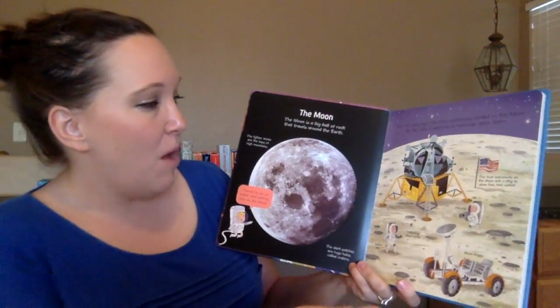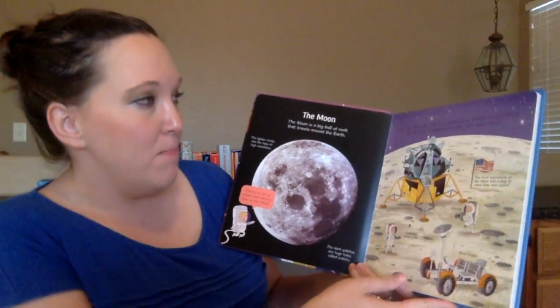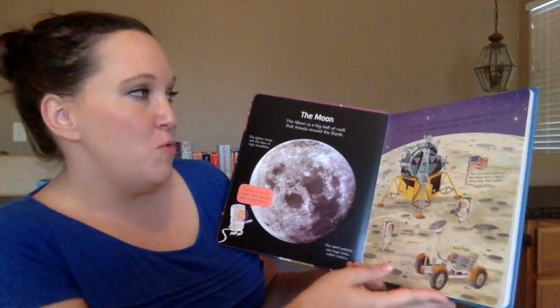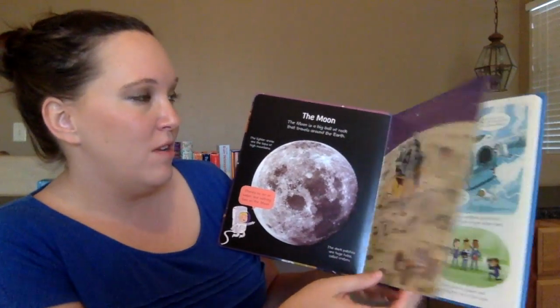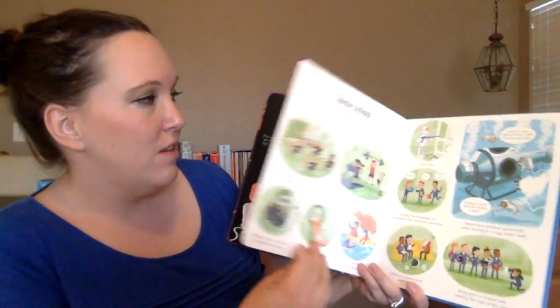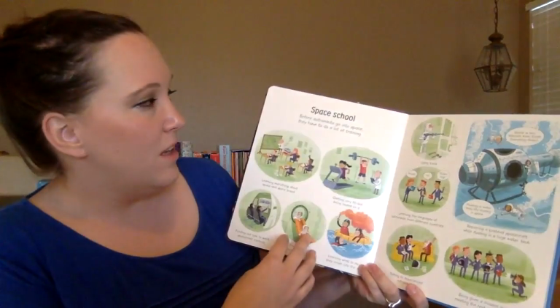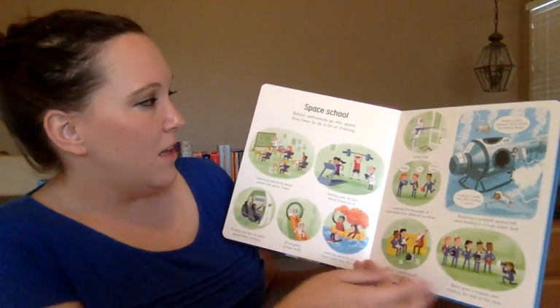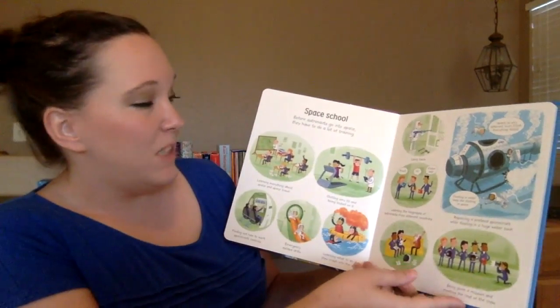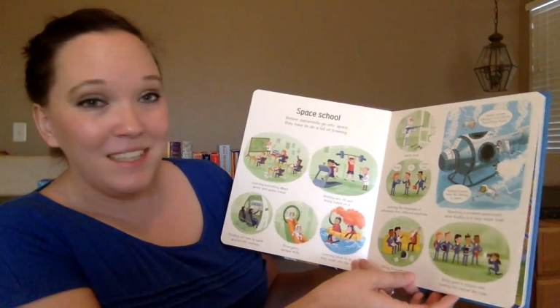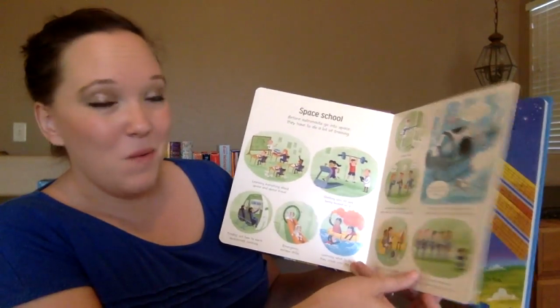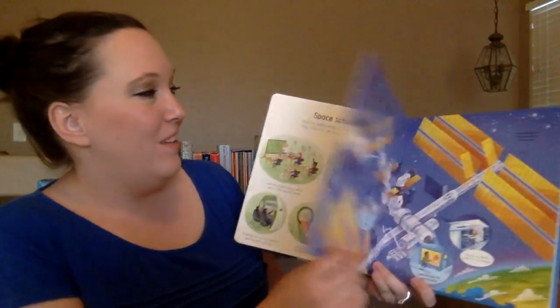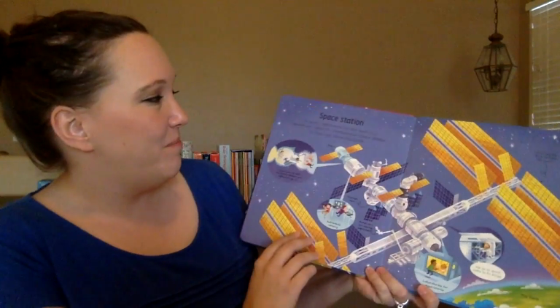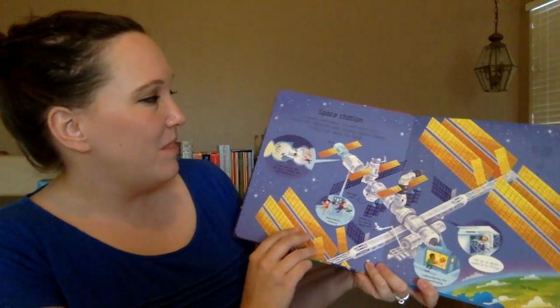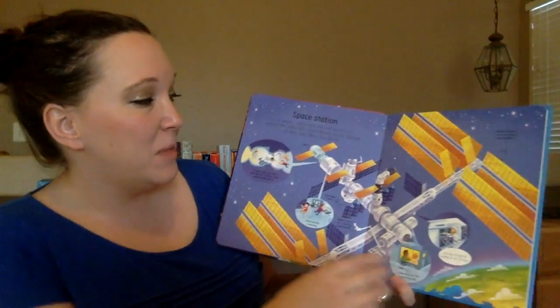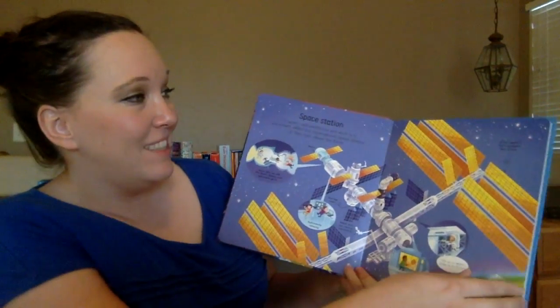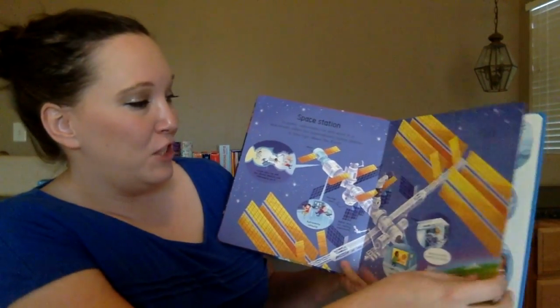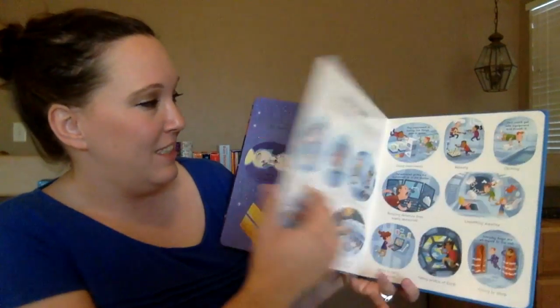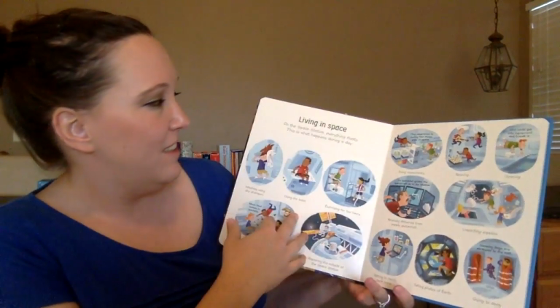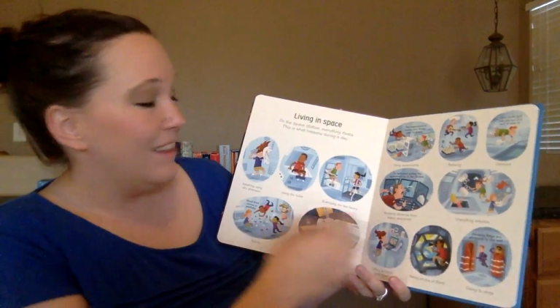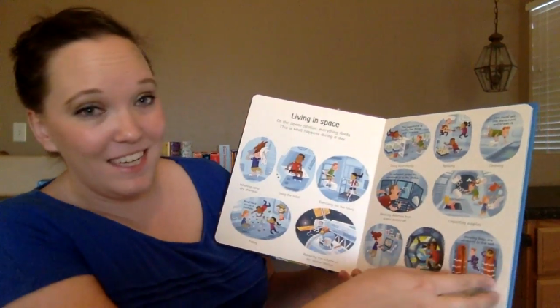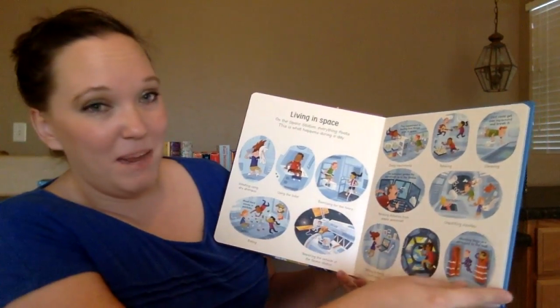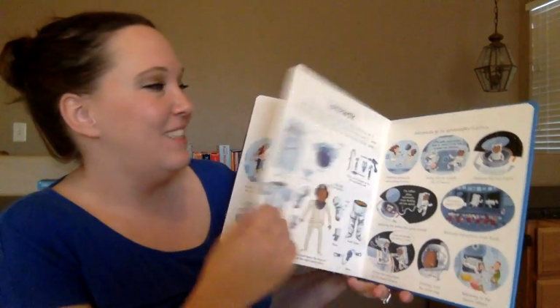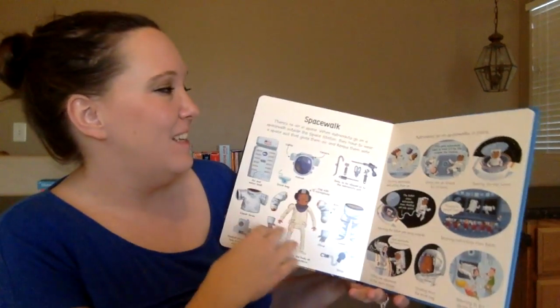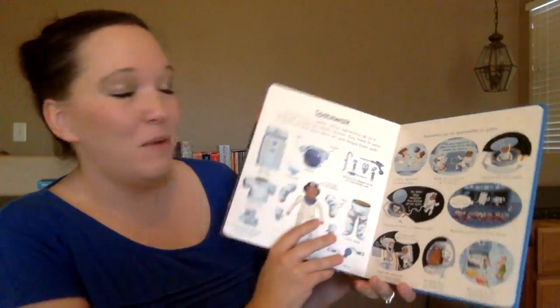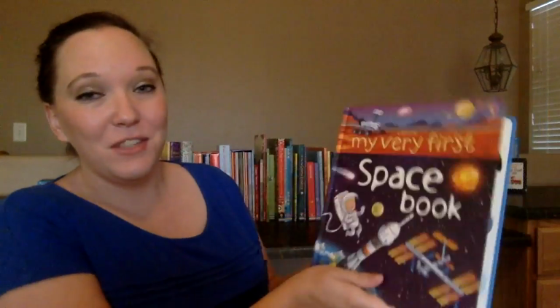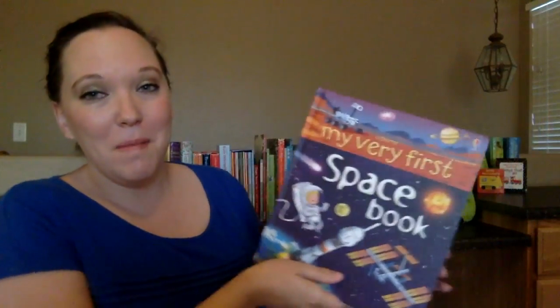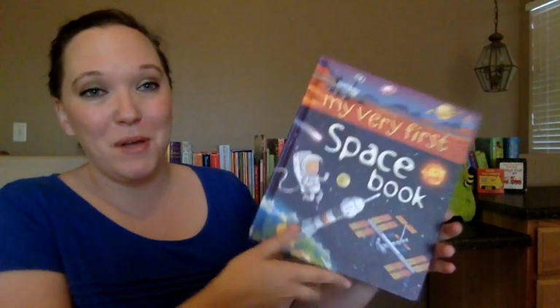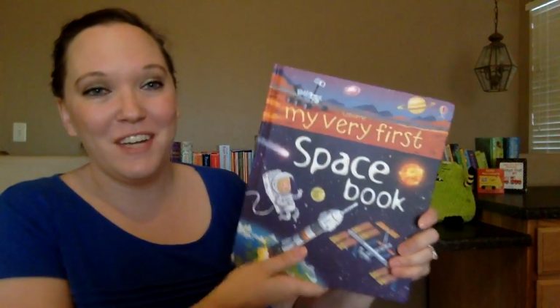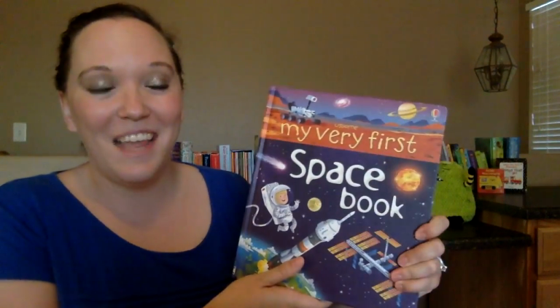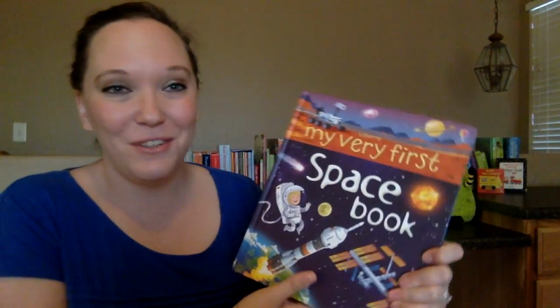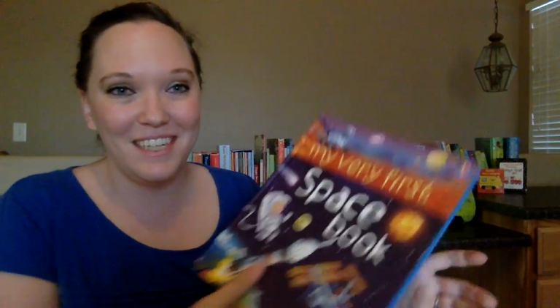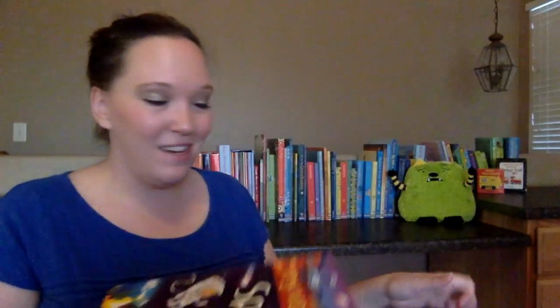It covers the moon, space school, a space station, and living in space. So it's a great book for kids that are interested in space.